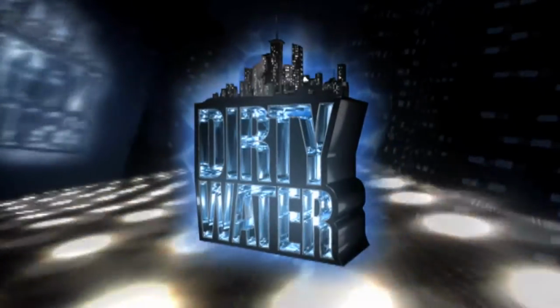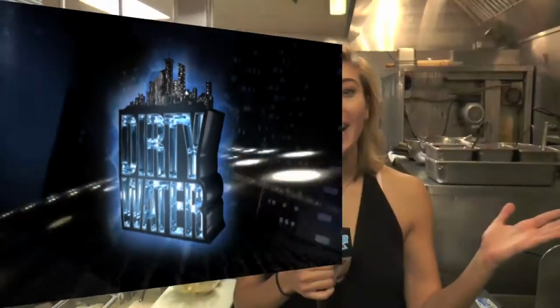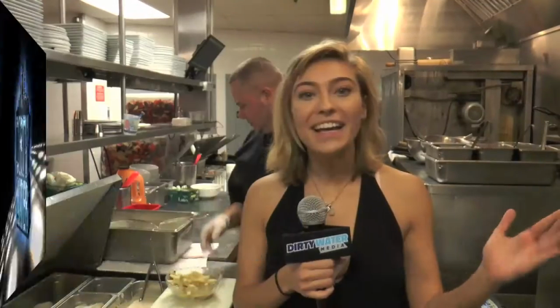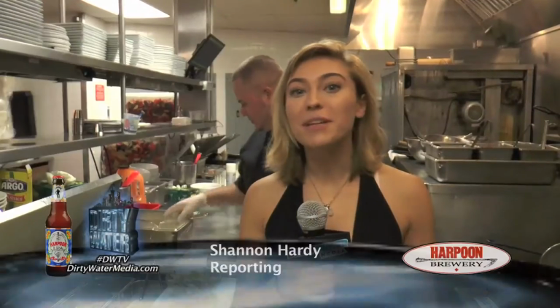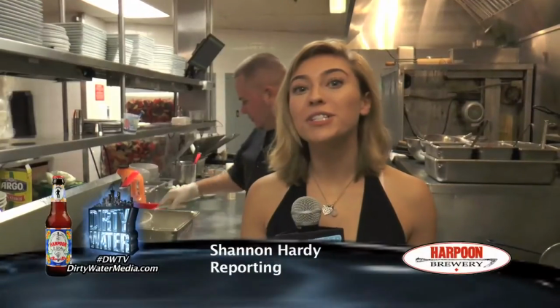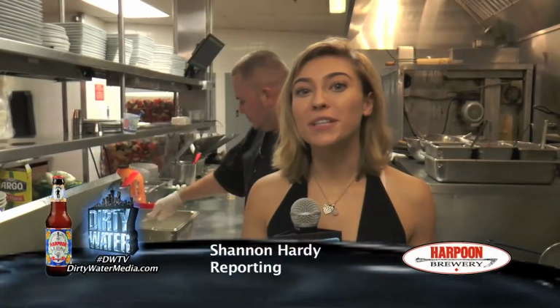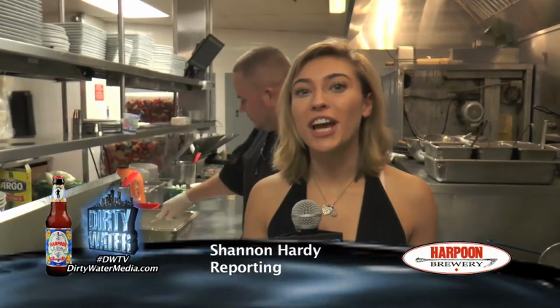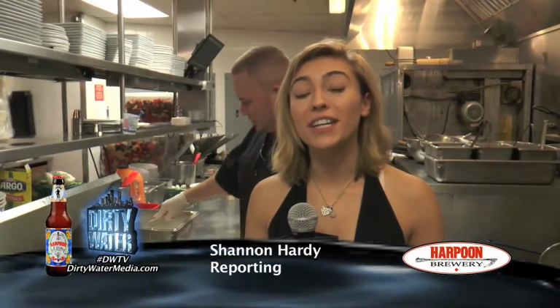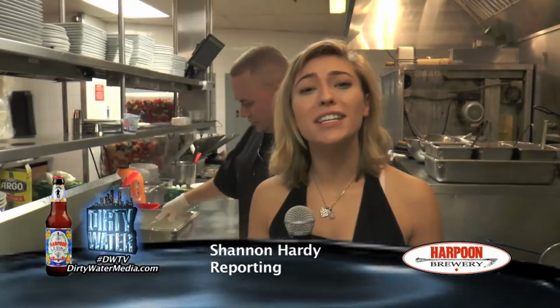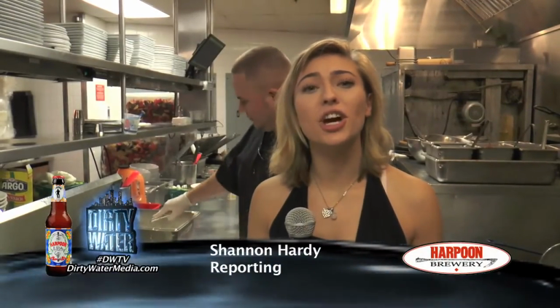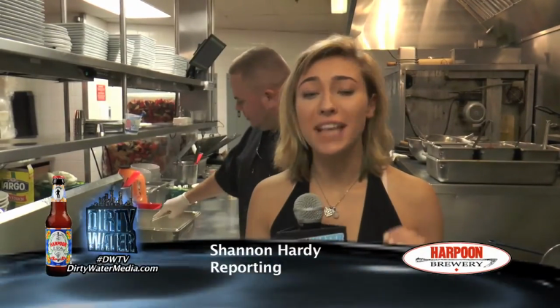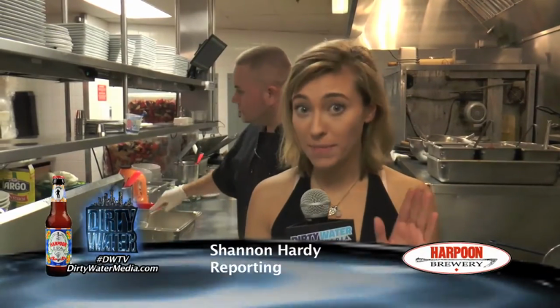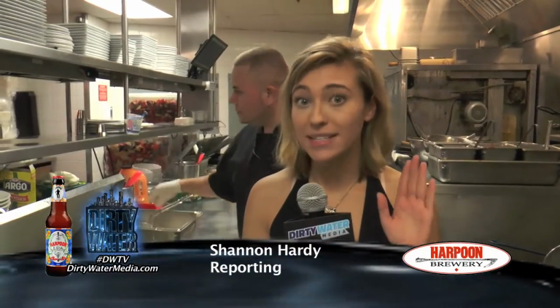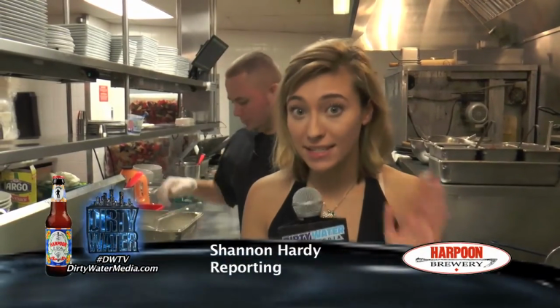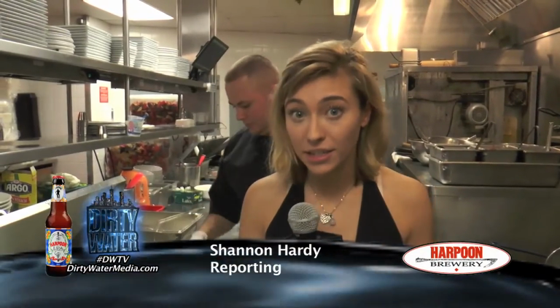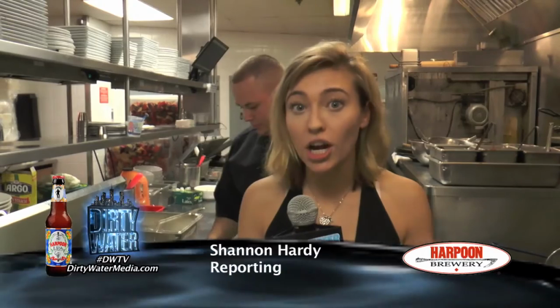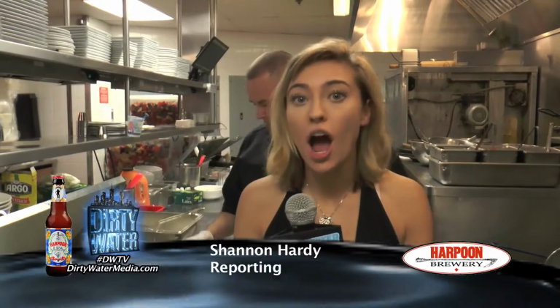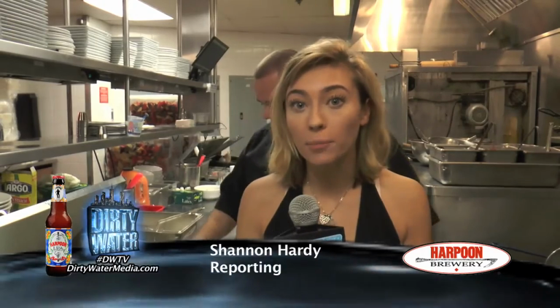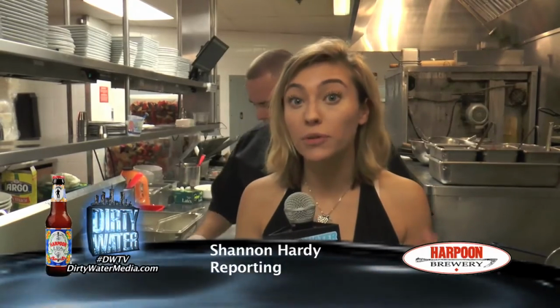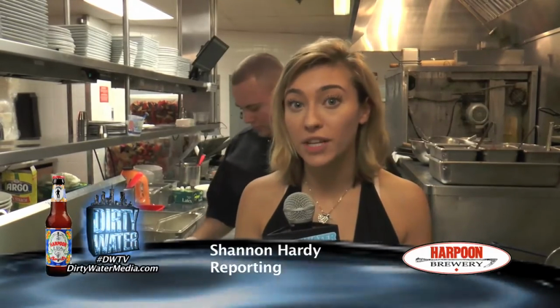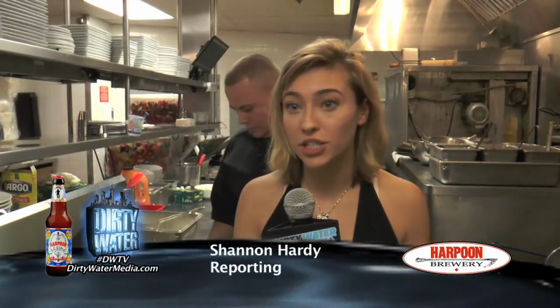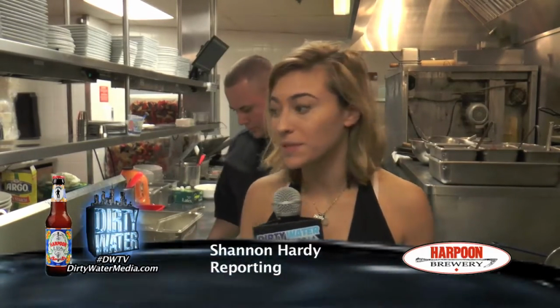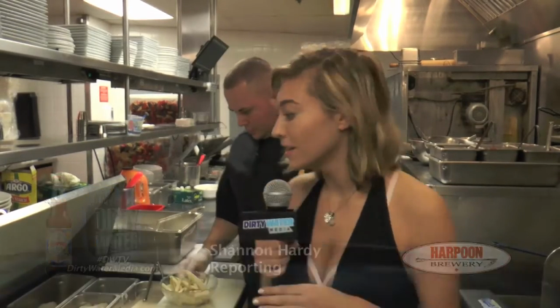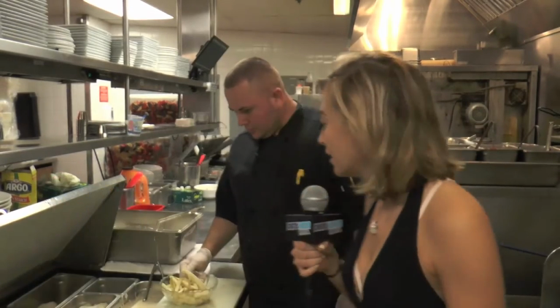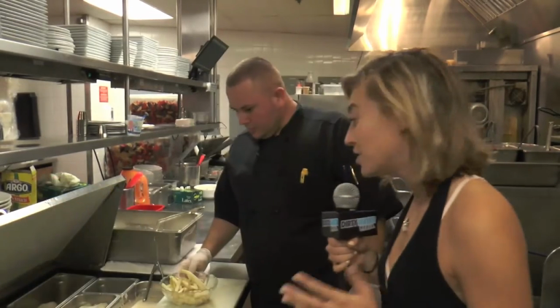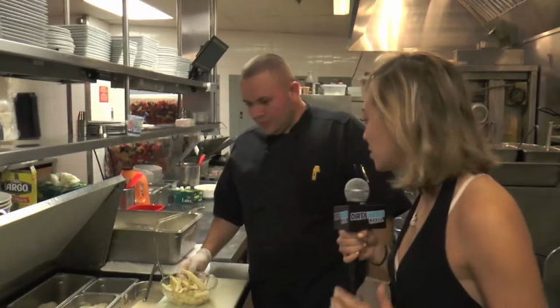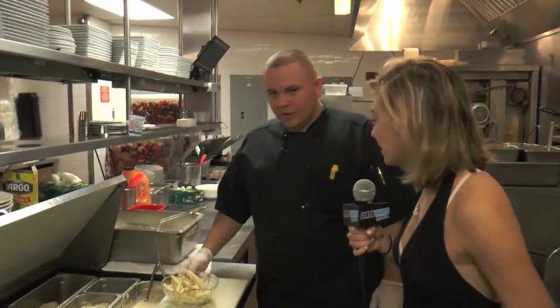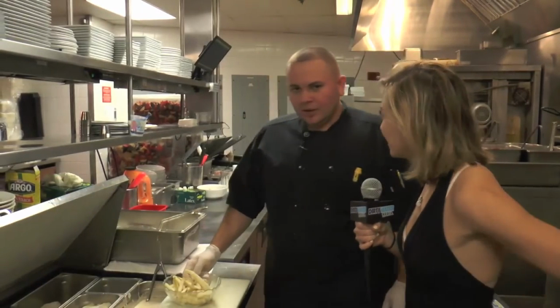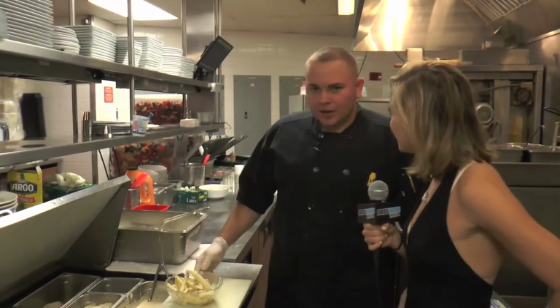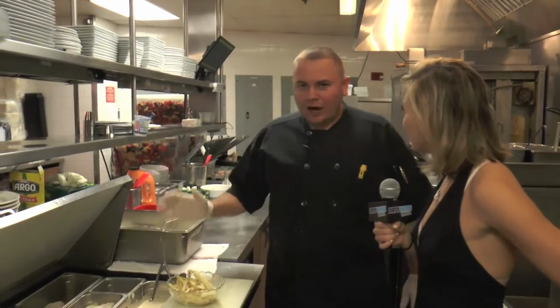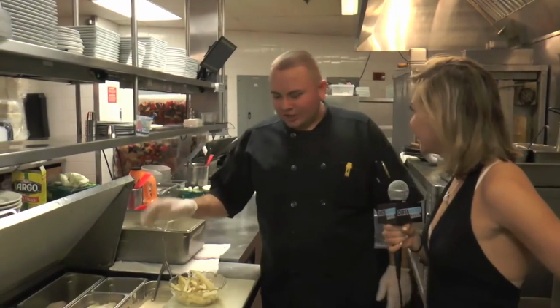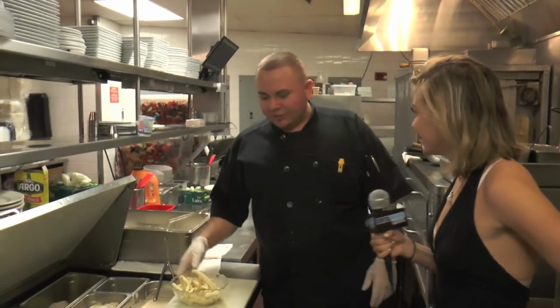Hi guys, I'm here with Jimmy the Chef and he's going to show us how he makes his signature Harpoon fish and chips. Let's do it, Jimmy. Hello, I'm Chef Jimmy.